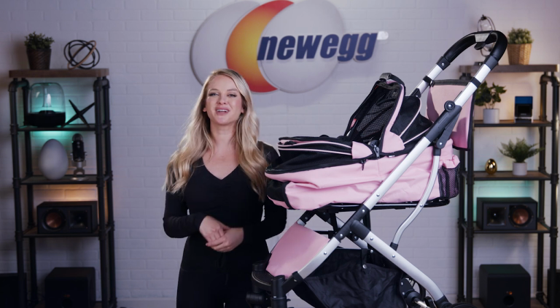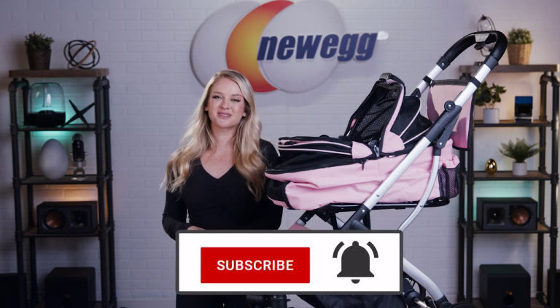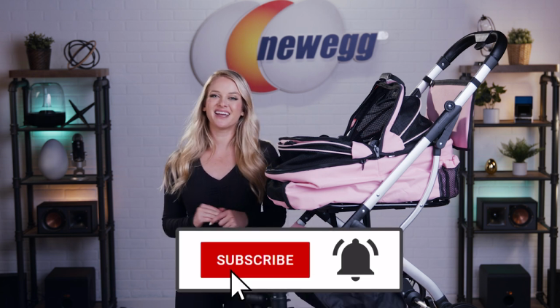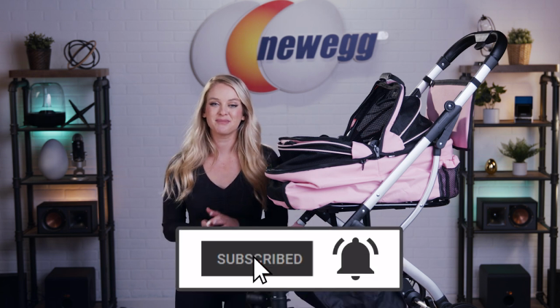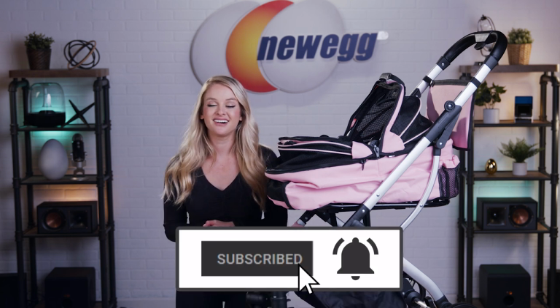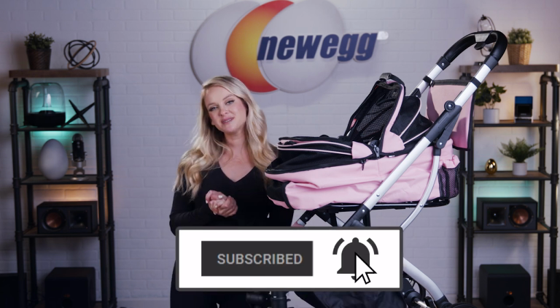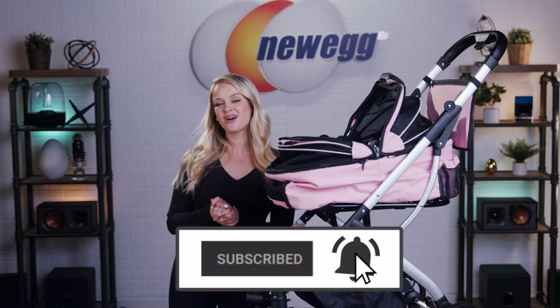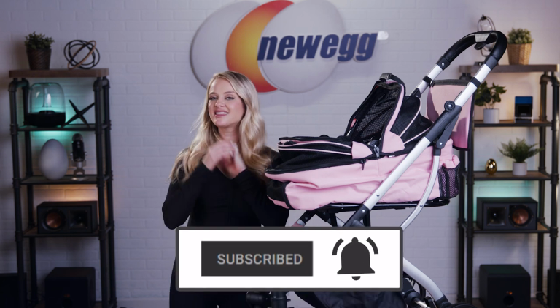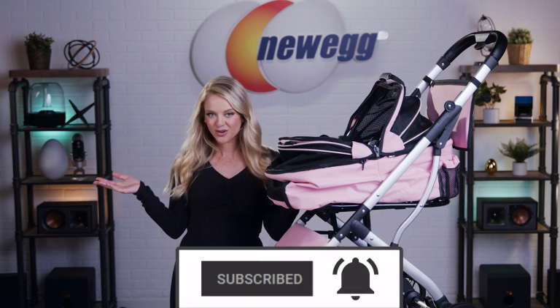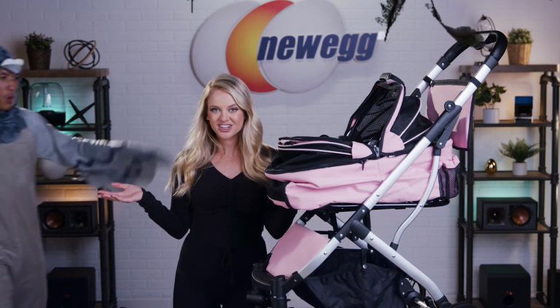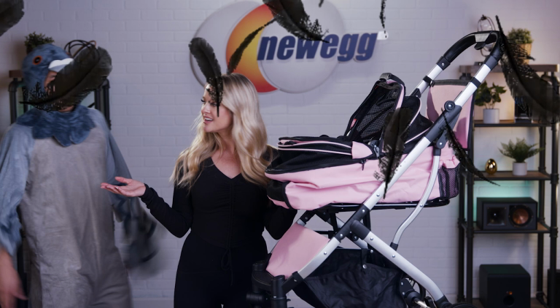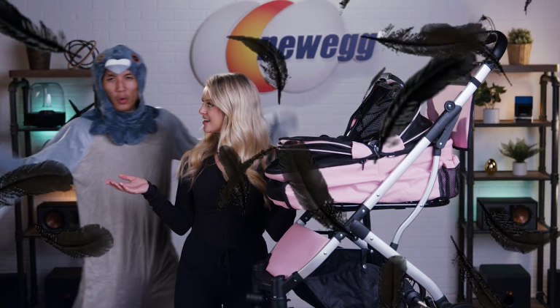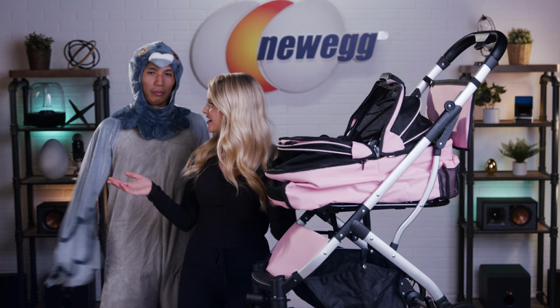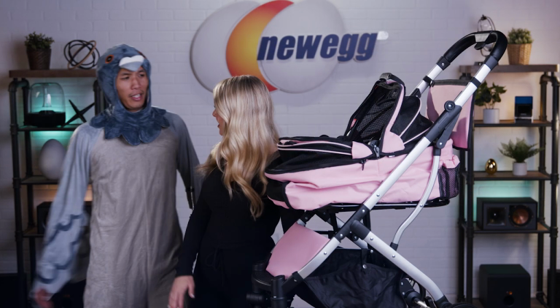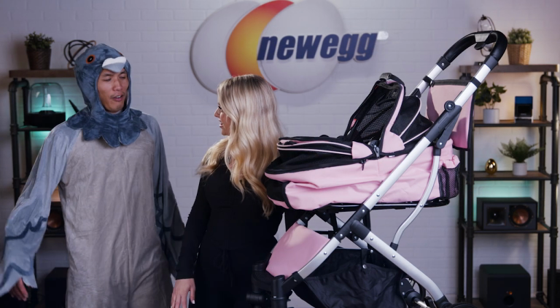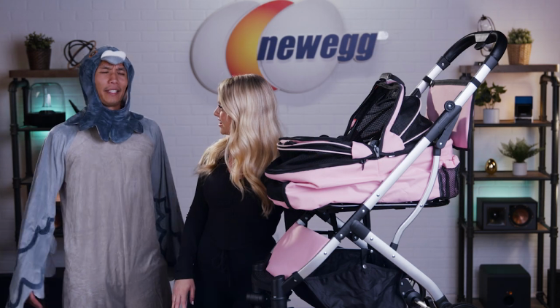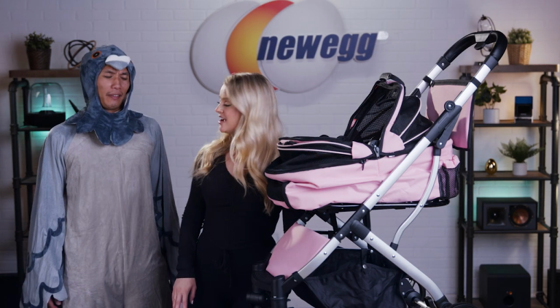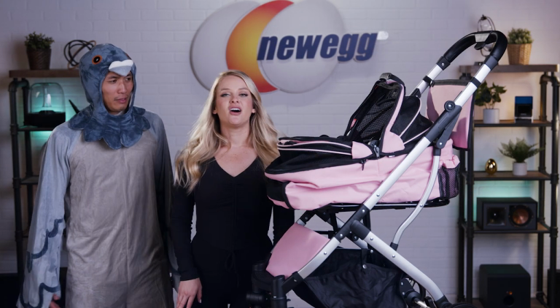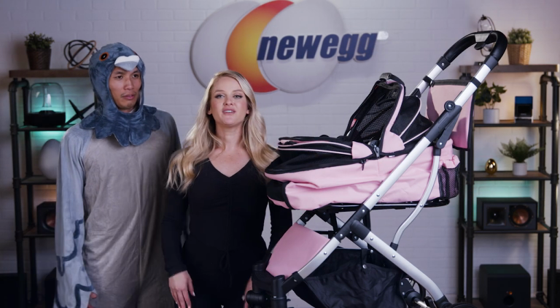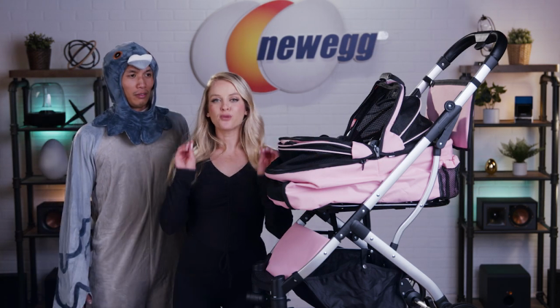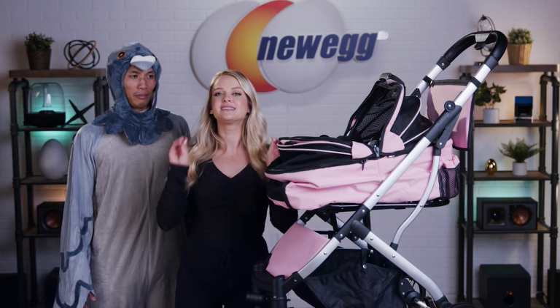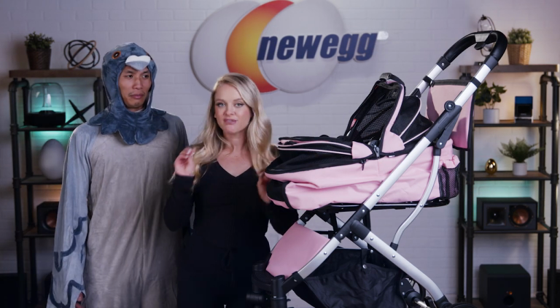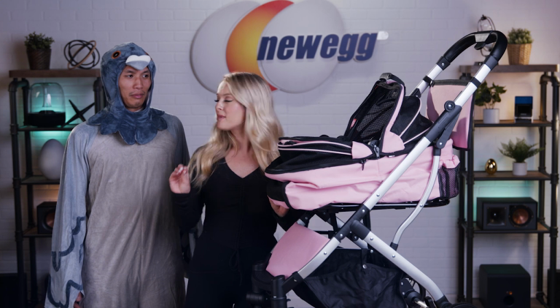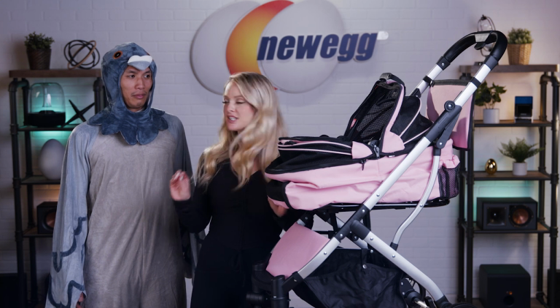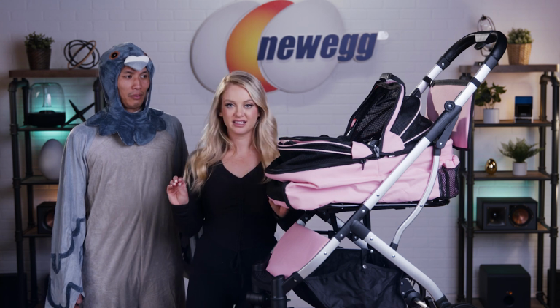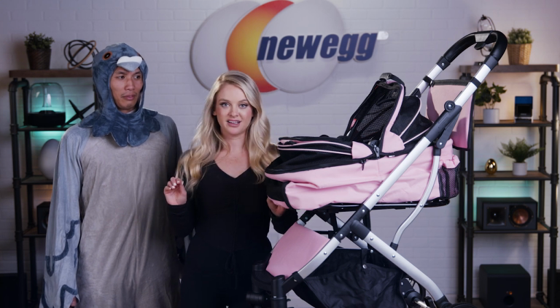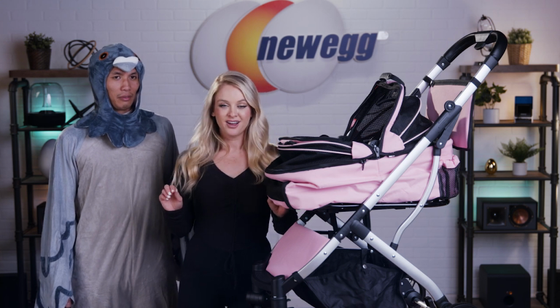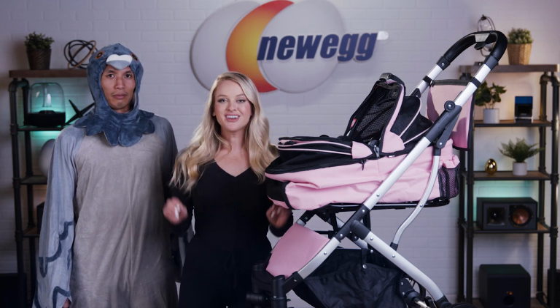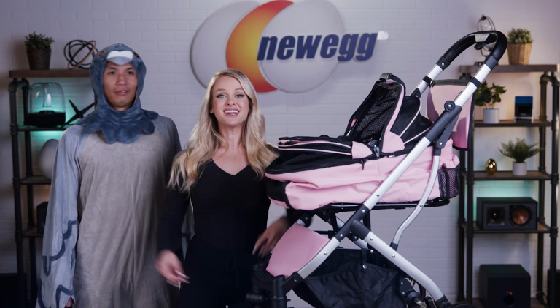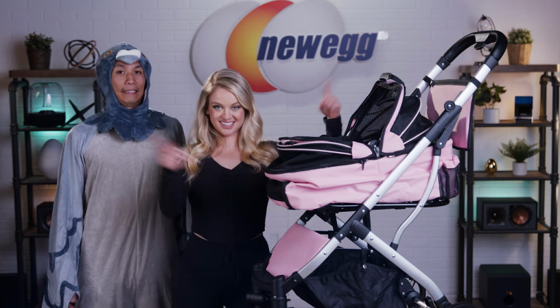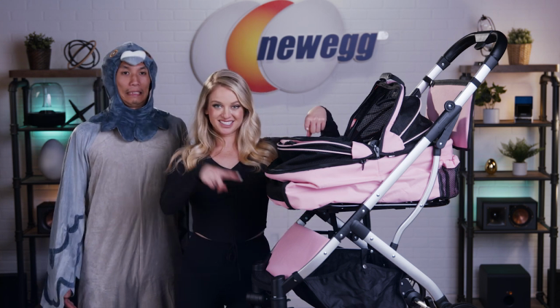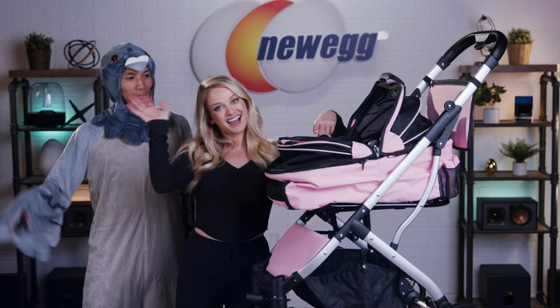Don't forget to subscribe and tap the bell. I'm Devin Howard — thanks for watching. Can I take this off, please? Only if you promise to never take my parking spot again, Nico. We just unboxed this. Bye, guys!